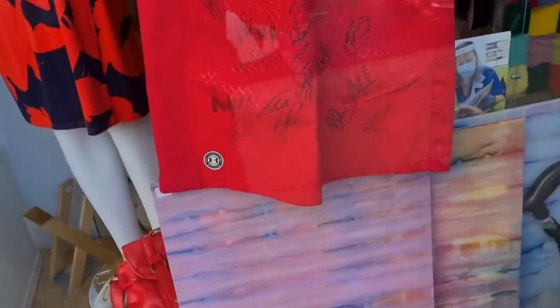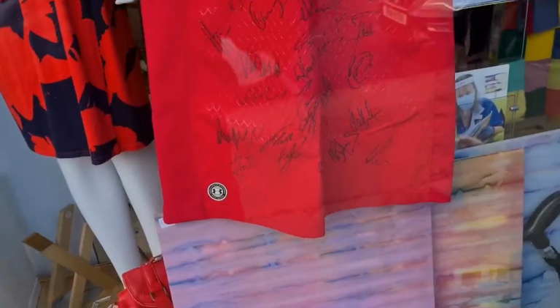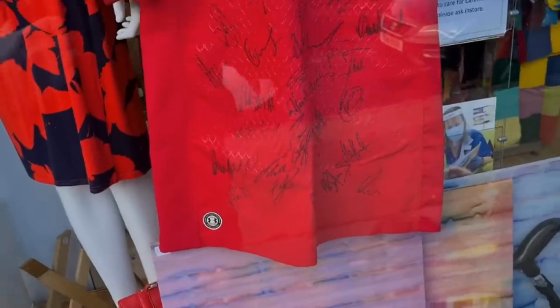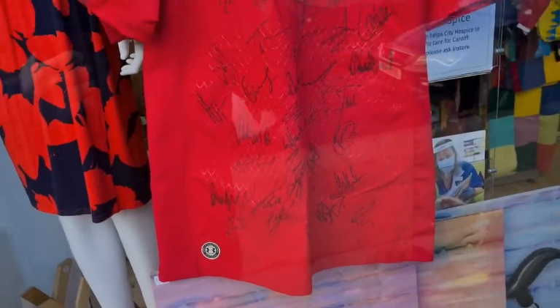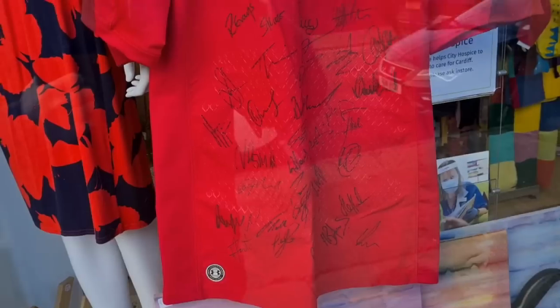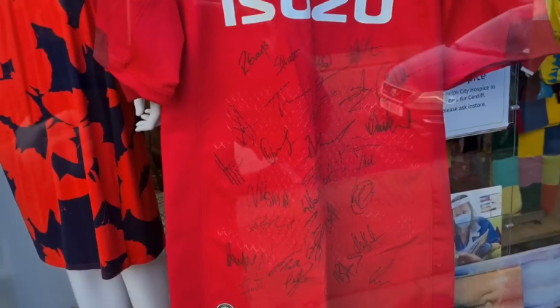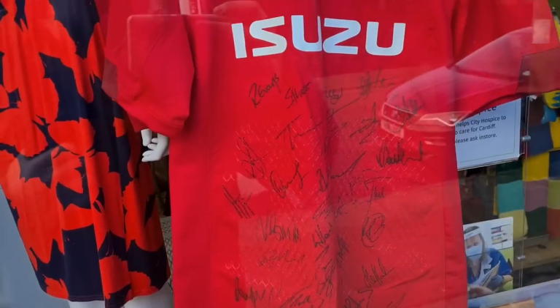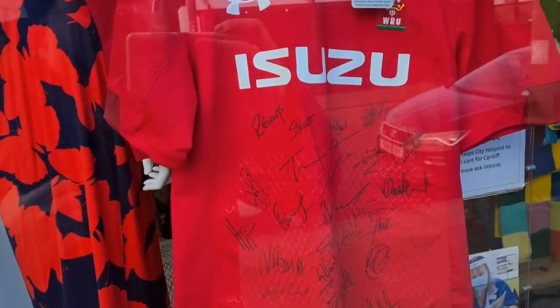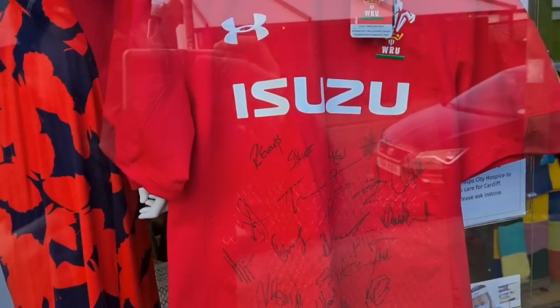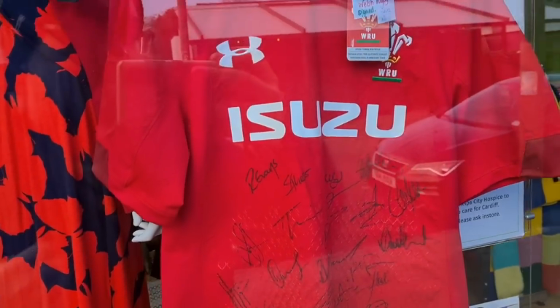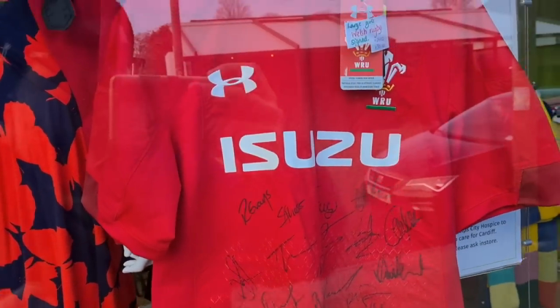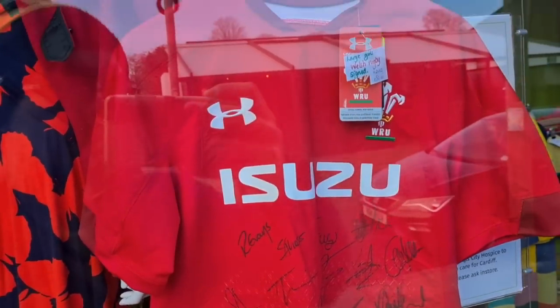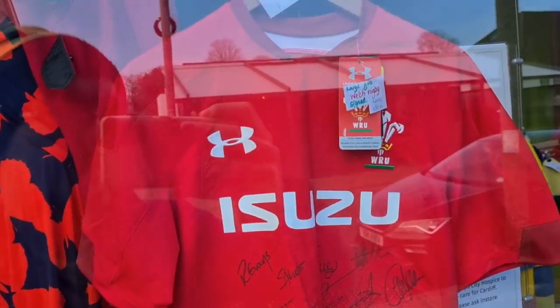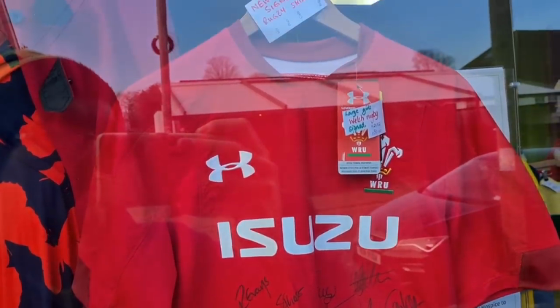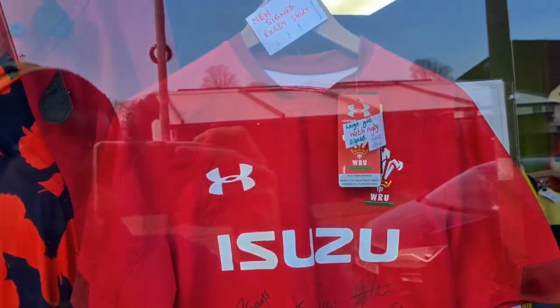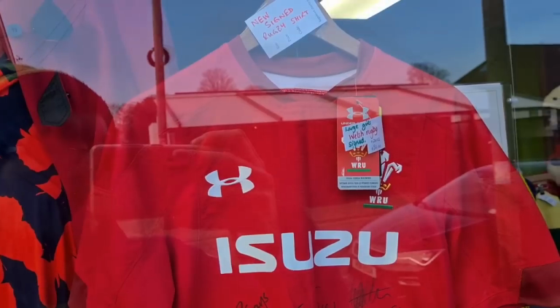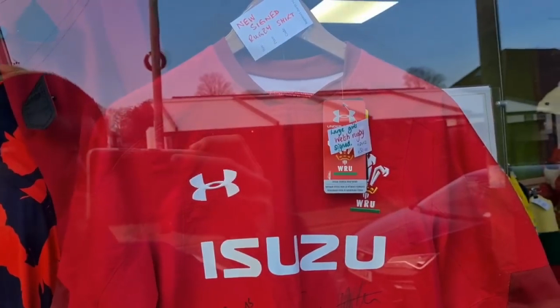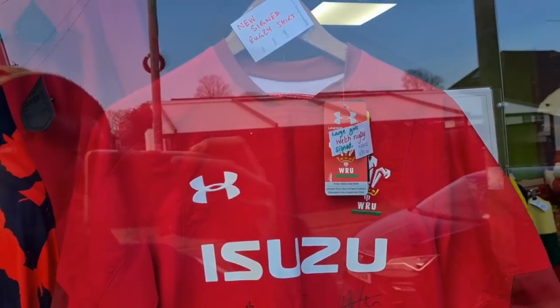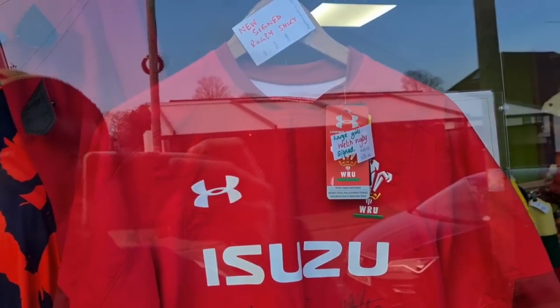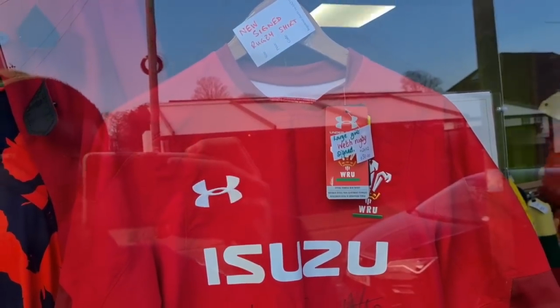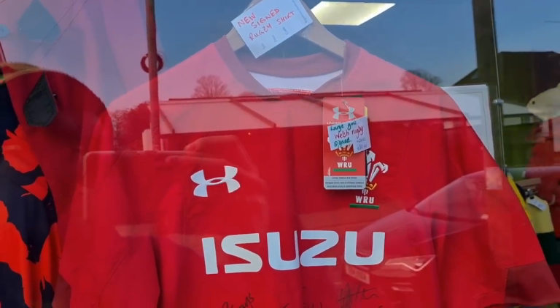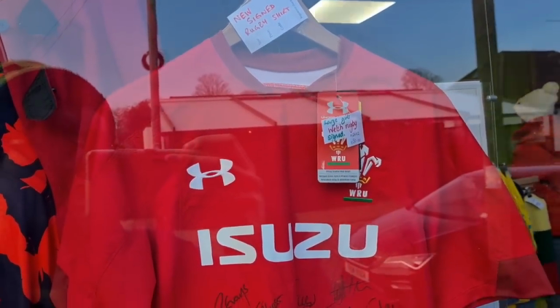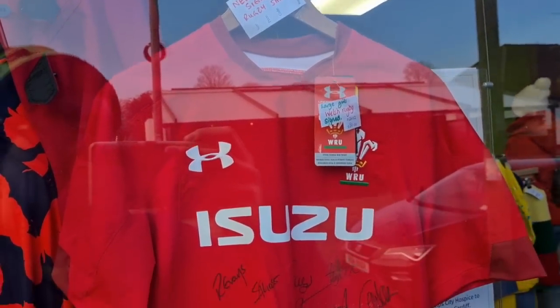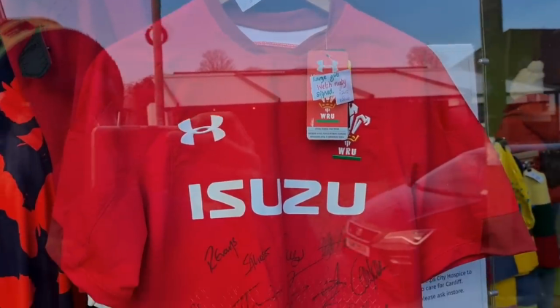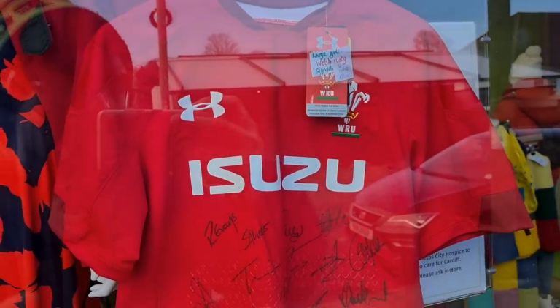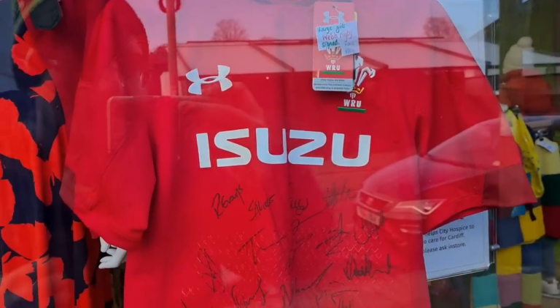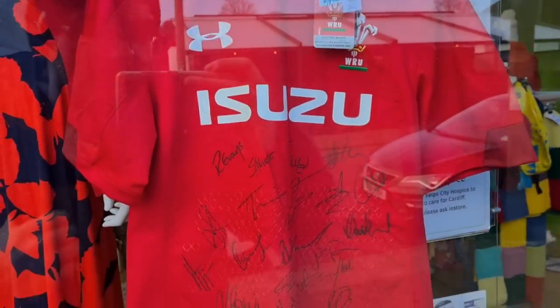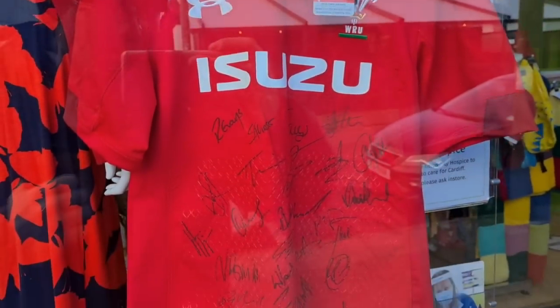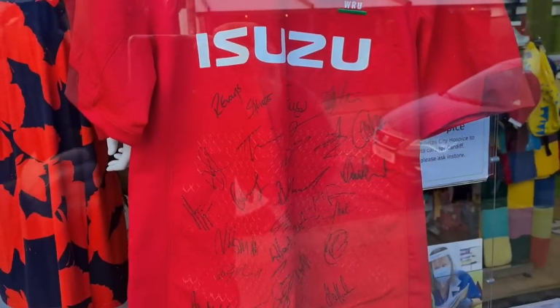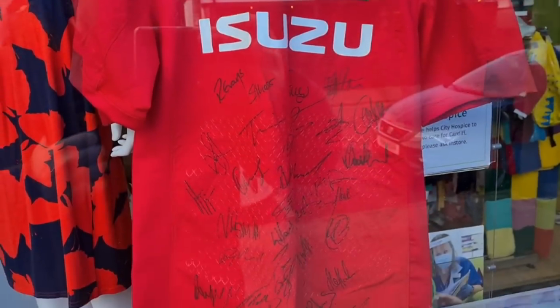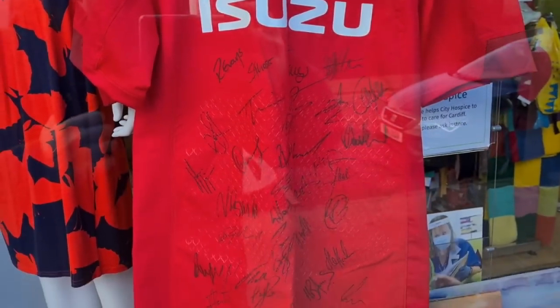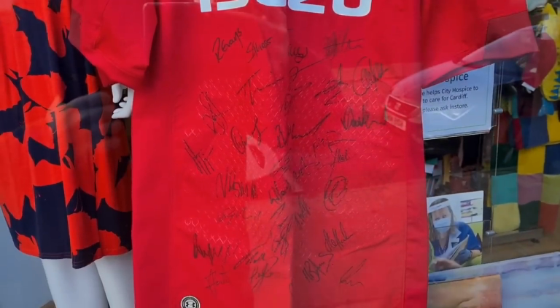This is cool to see — a brand new Wales rugby shirt, 50 quid, size large. That's not too bad if you were buying it in the shop anyway, but it's signed by the ladies rugby team.